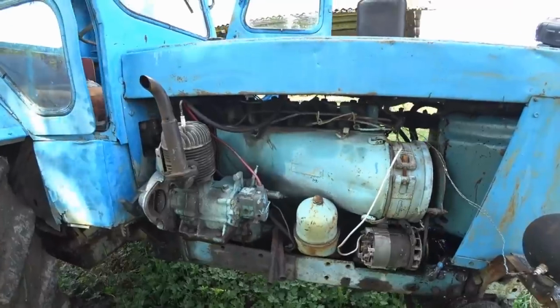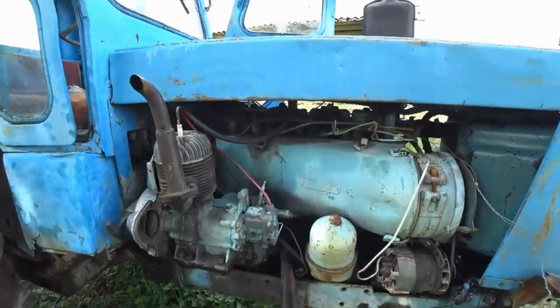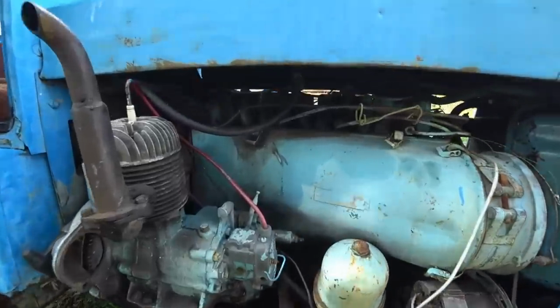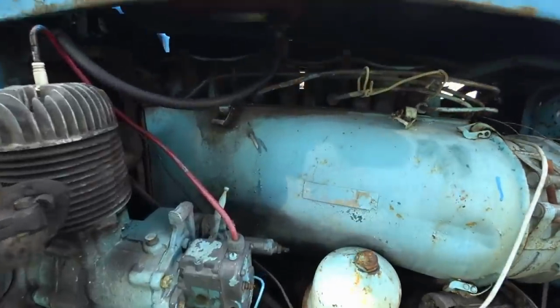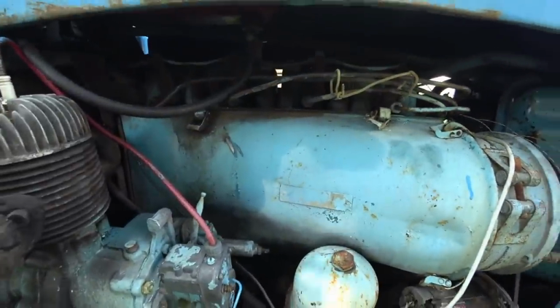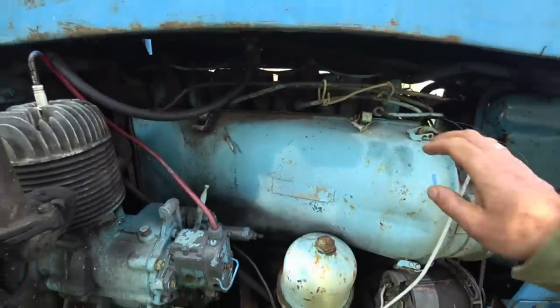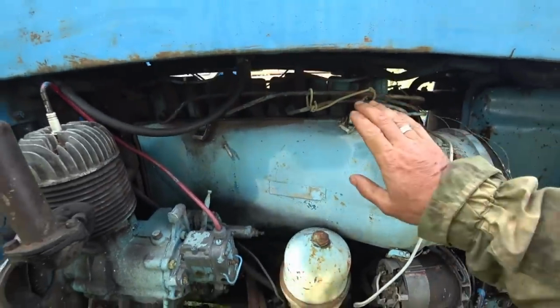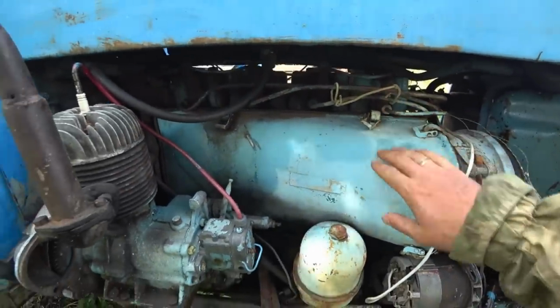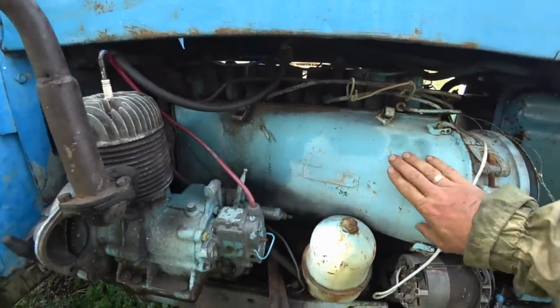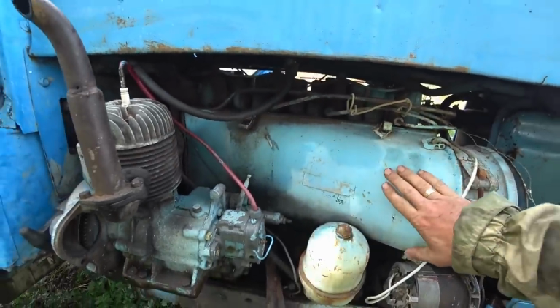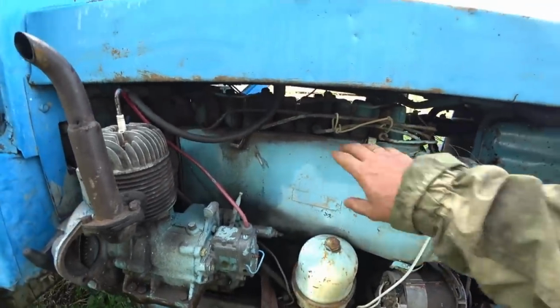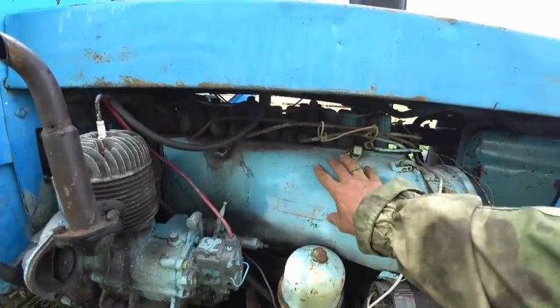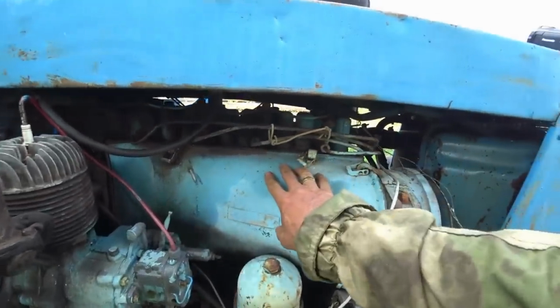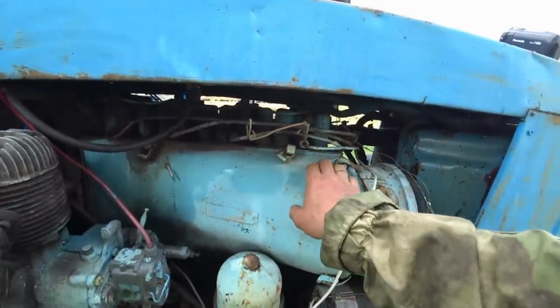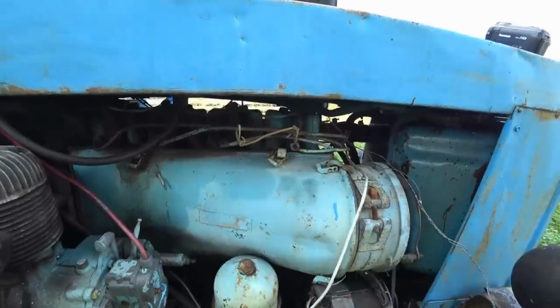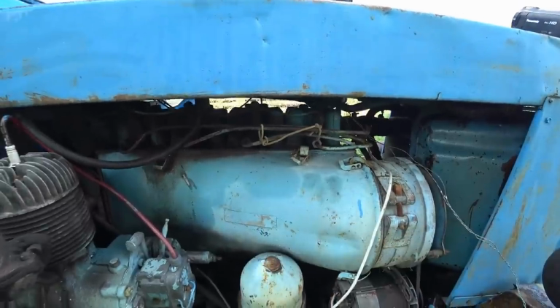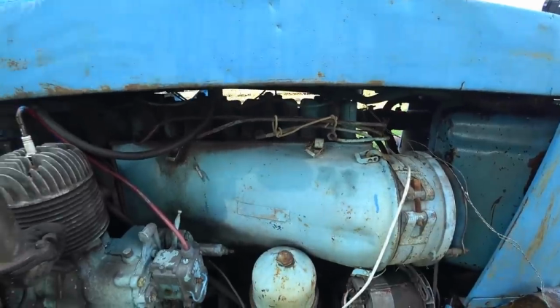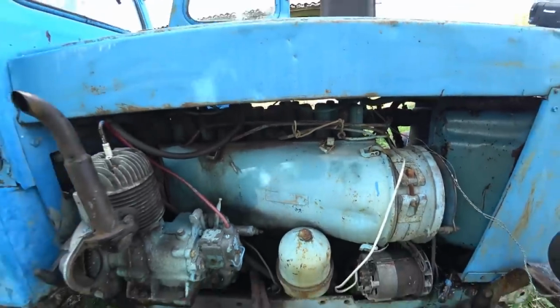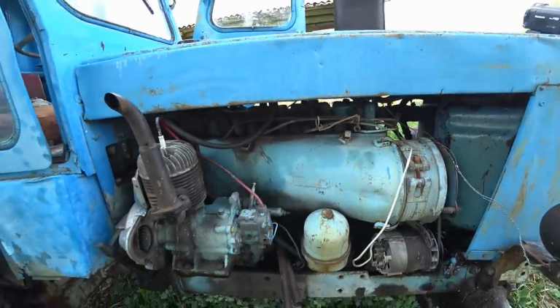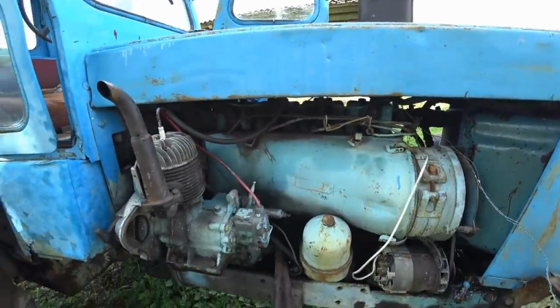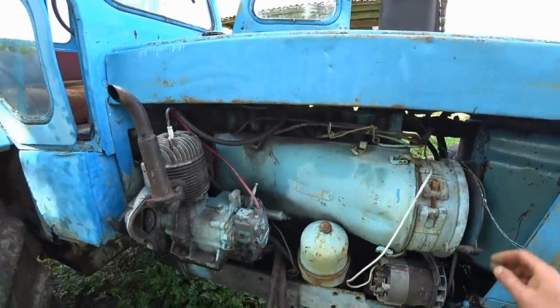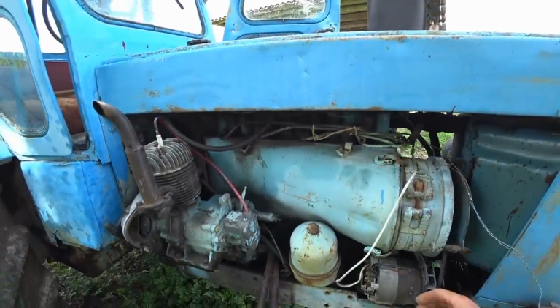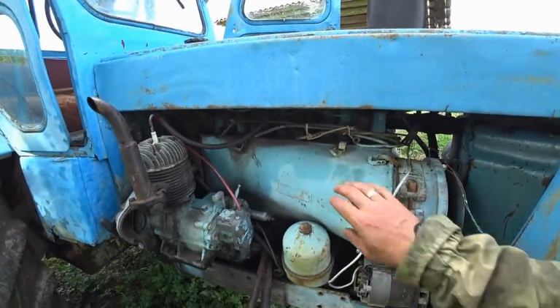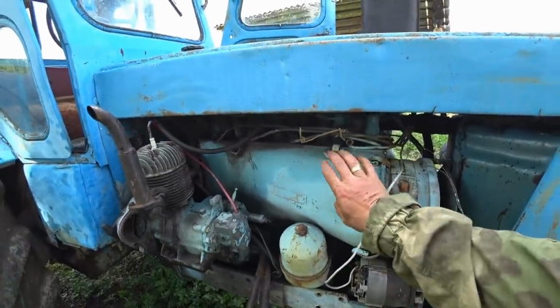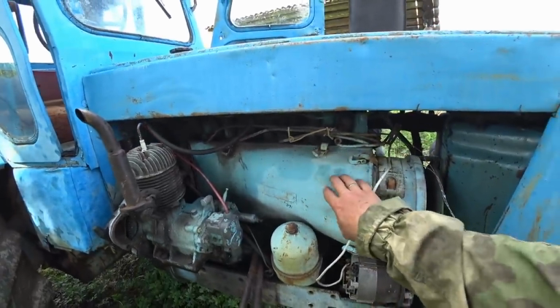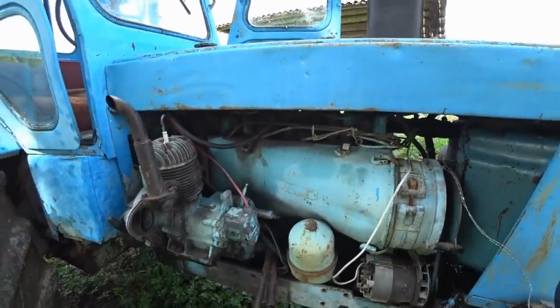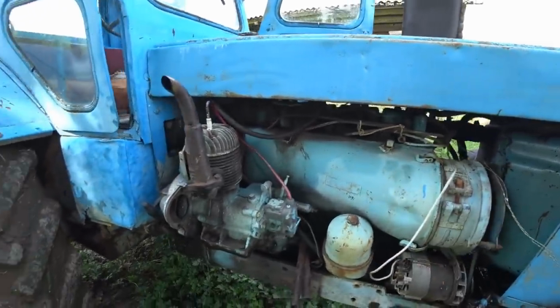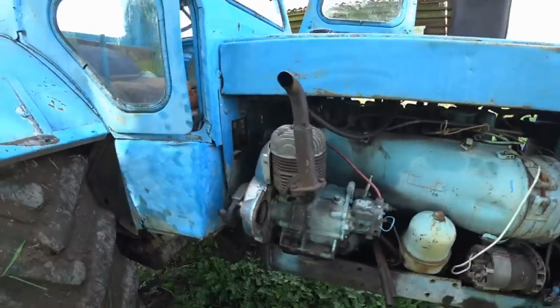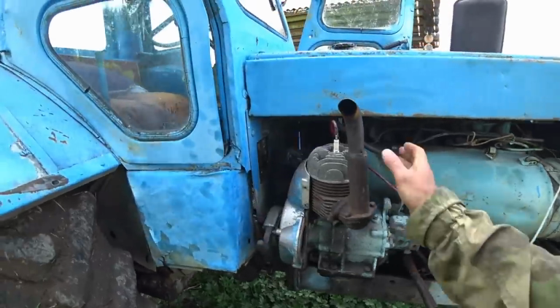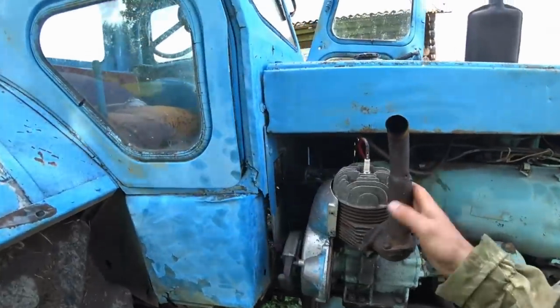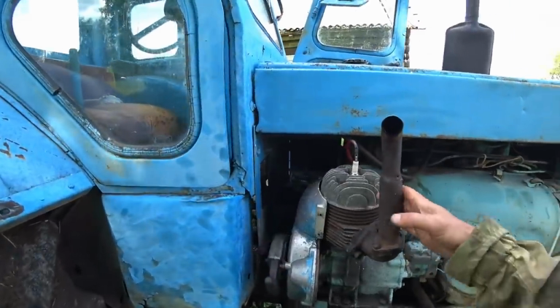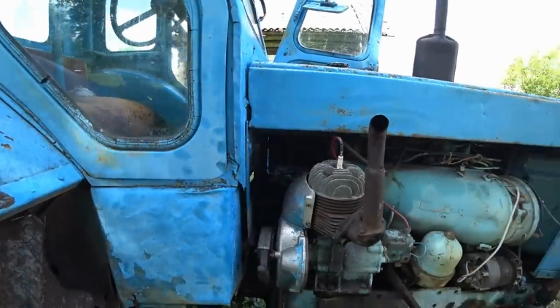I was just asking how many liters the engine is but he doesn't know — maybe four. This is the engine and cylinders. We can take a look from the other side at some point. But as you can see, it's air-cooled.